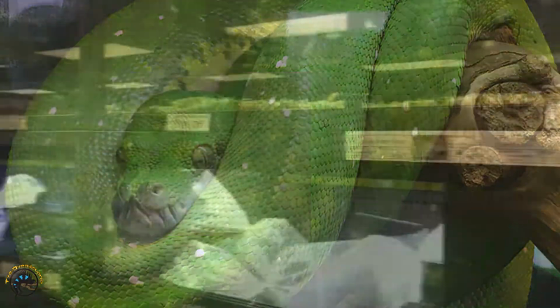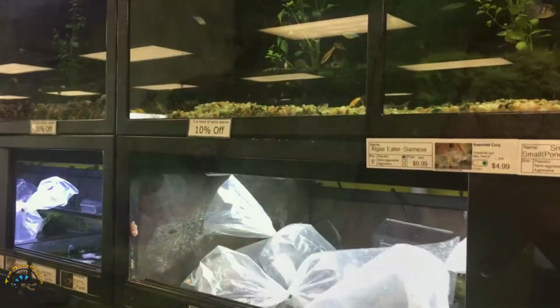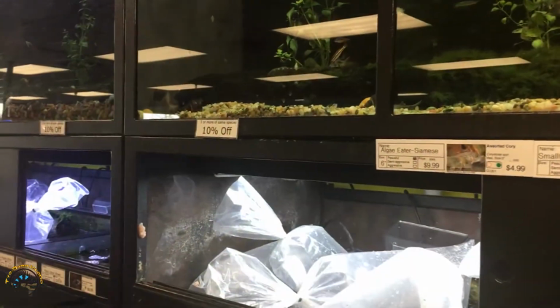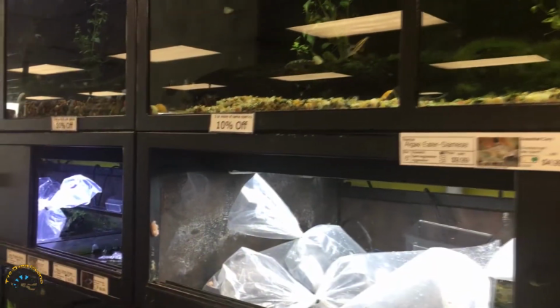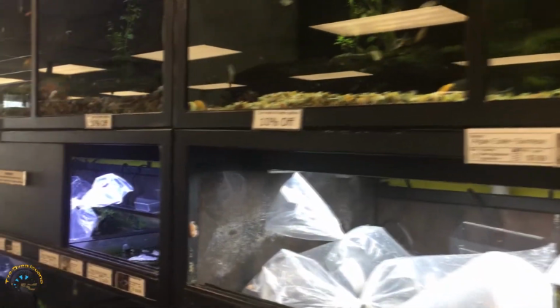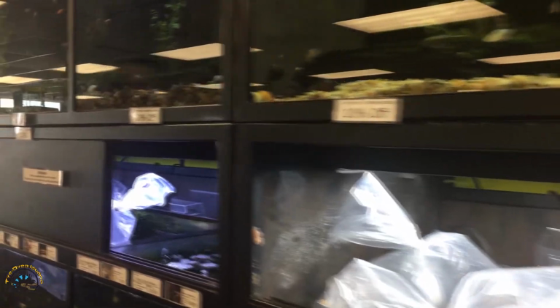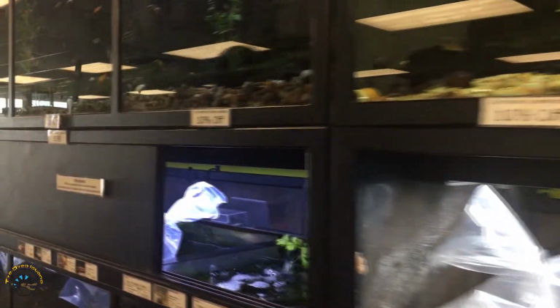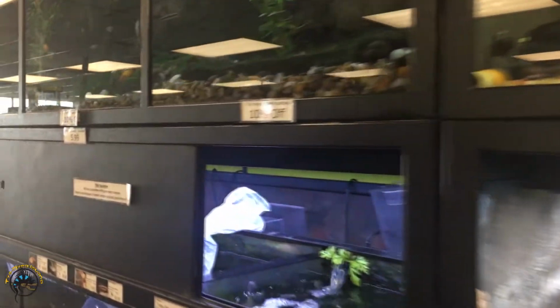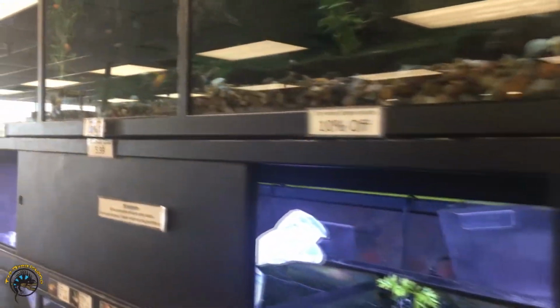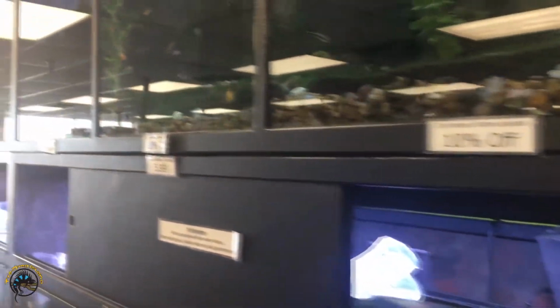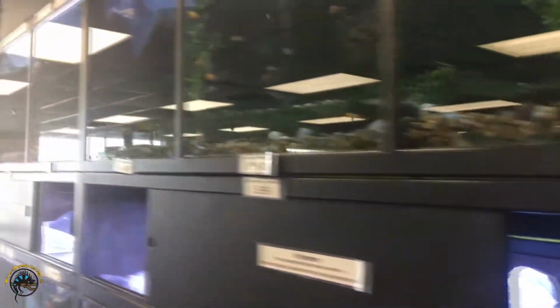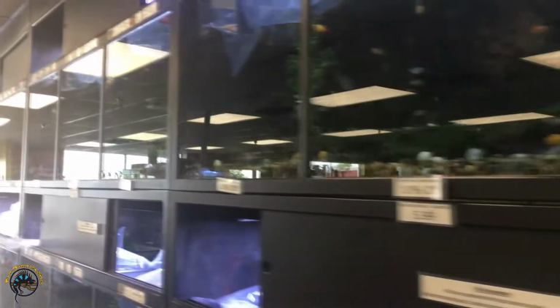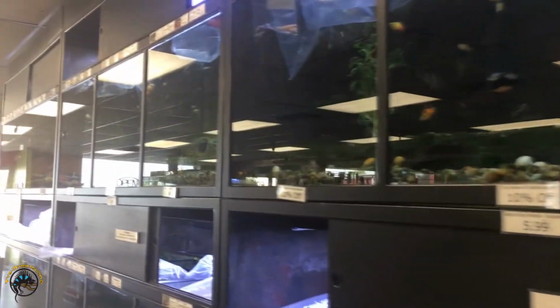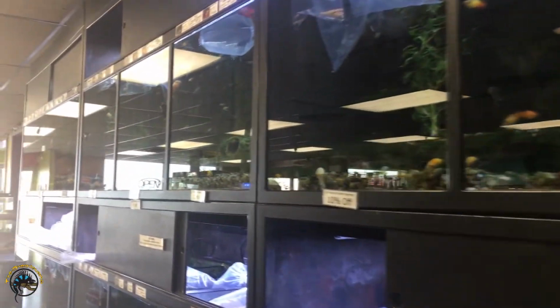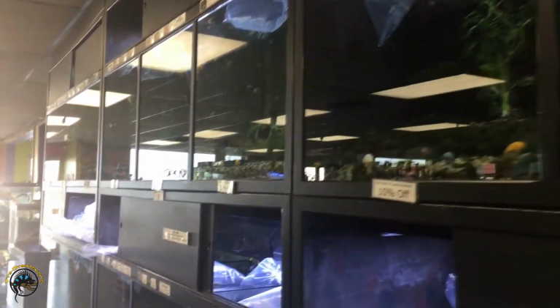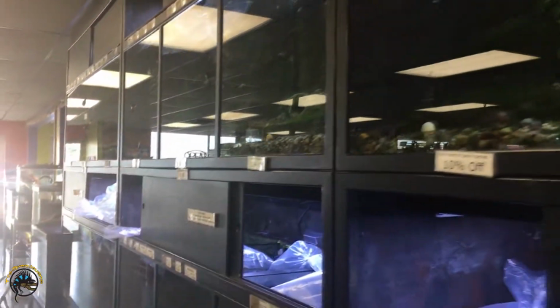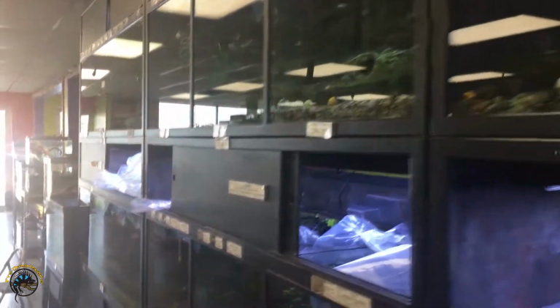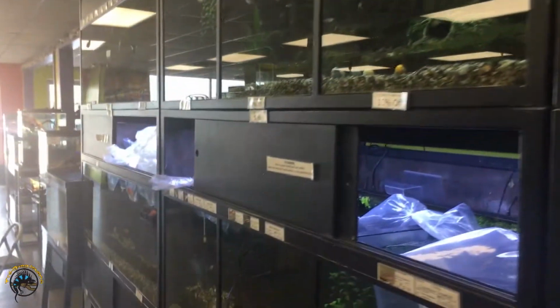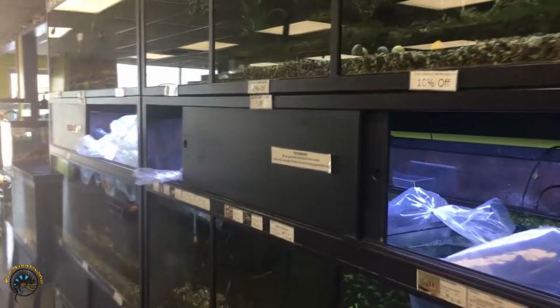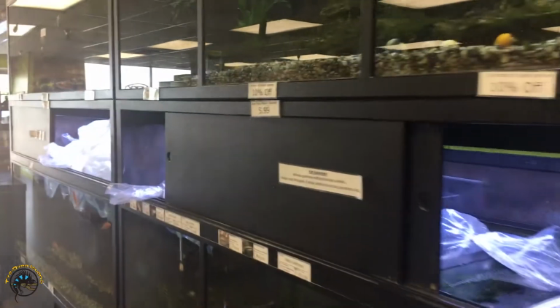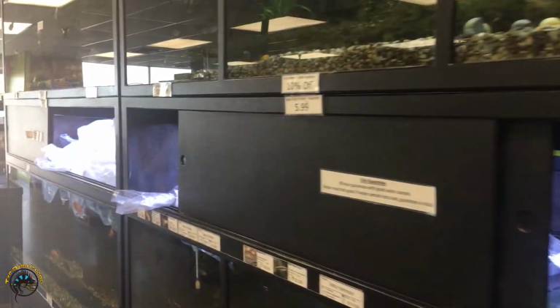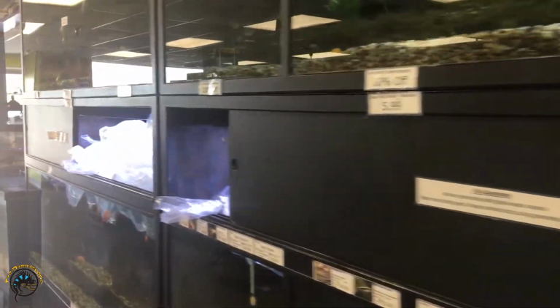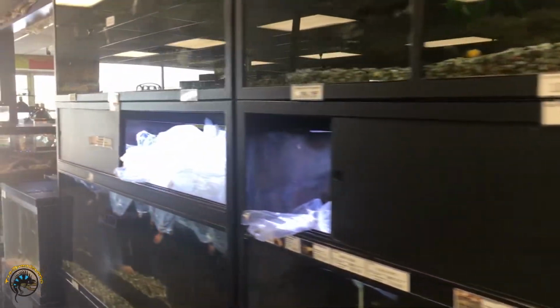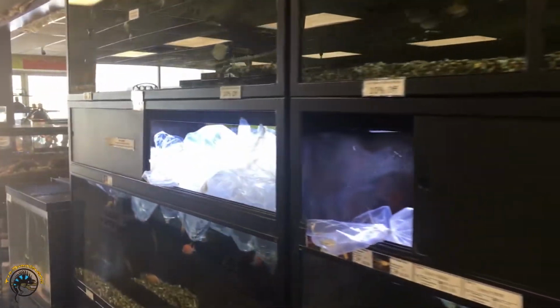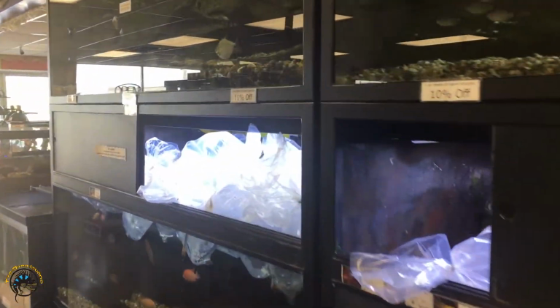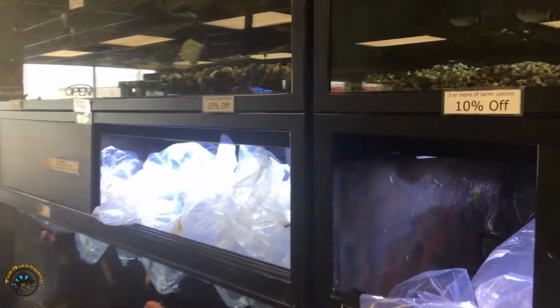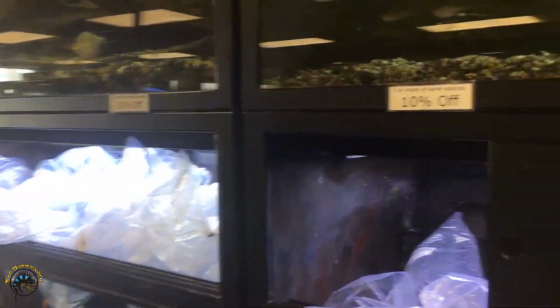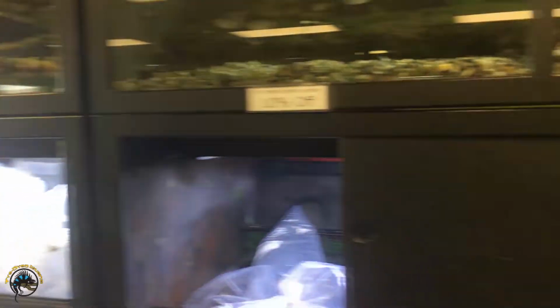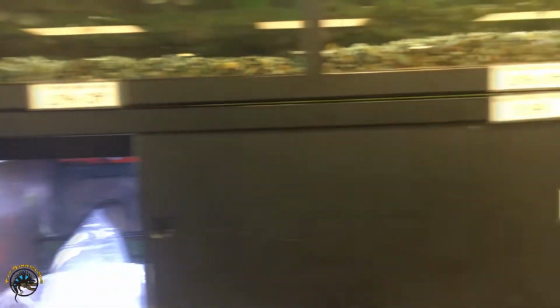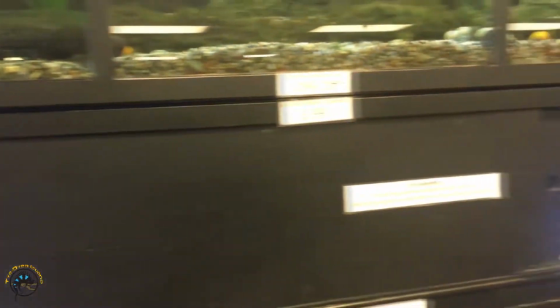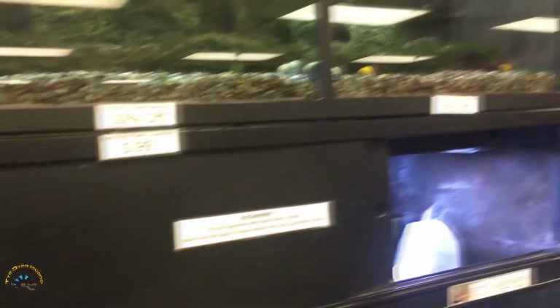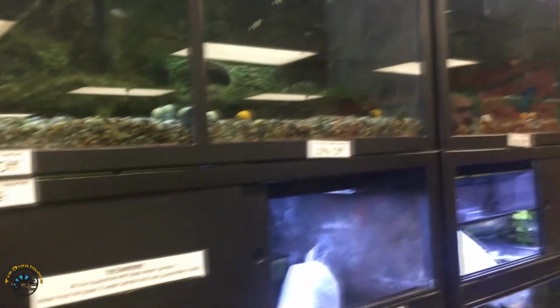We got a good number of fish in this week. First I'll talk about what new stuff we got in, and after that I will talk about what we got as far as restocks go.